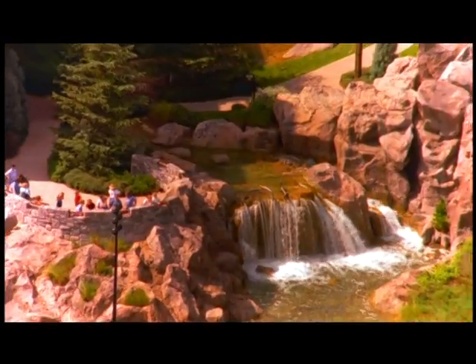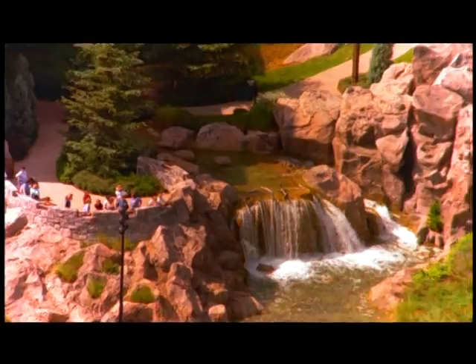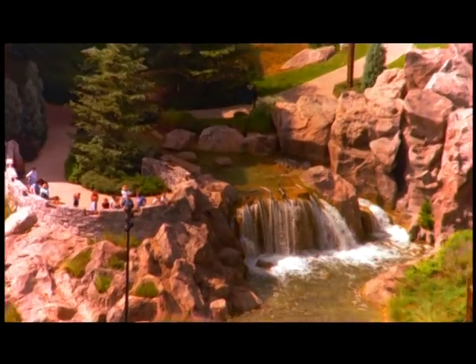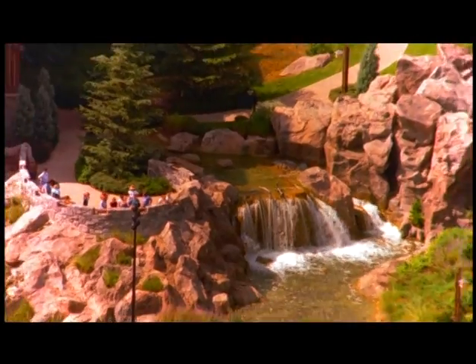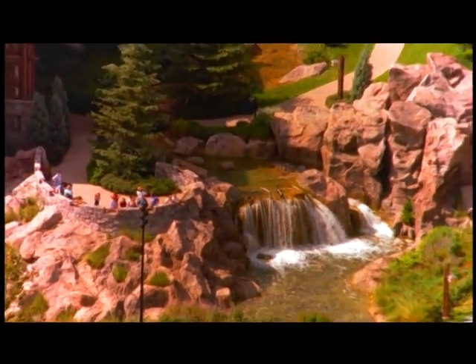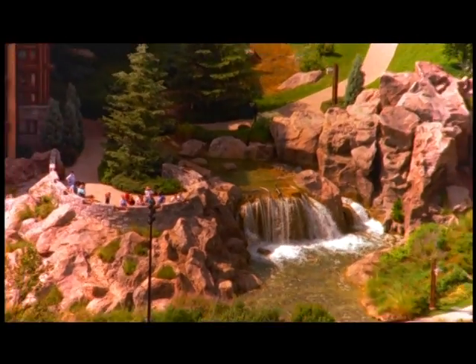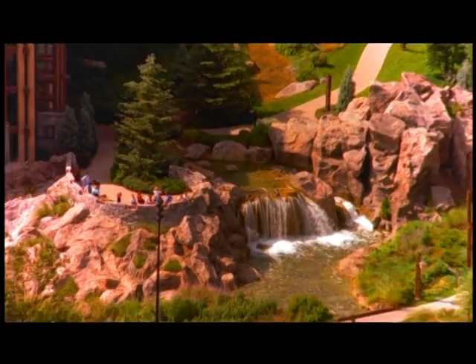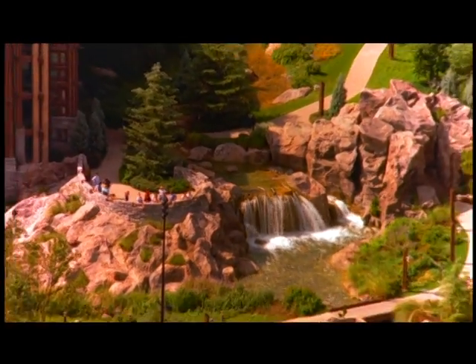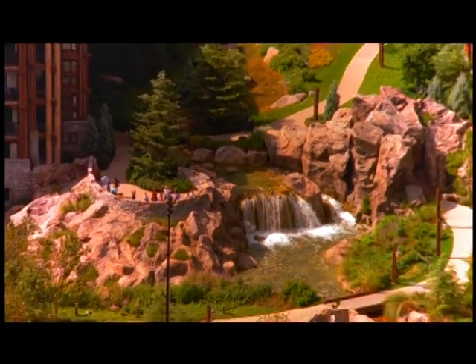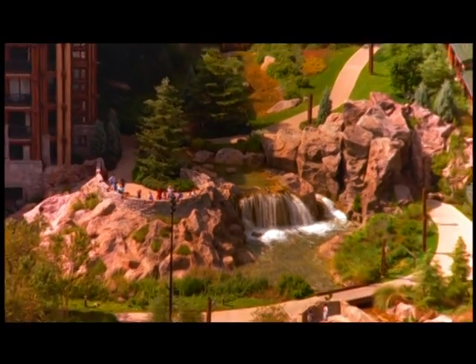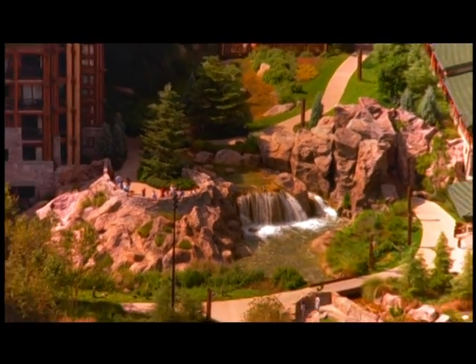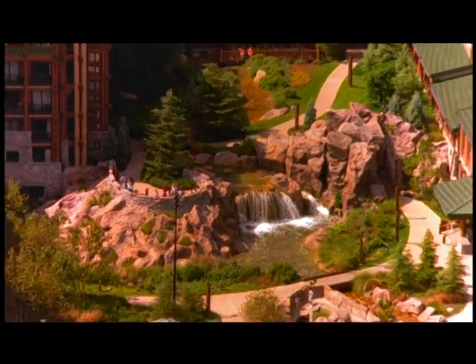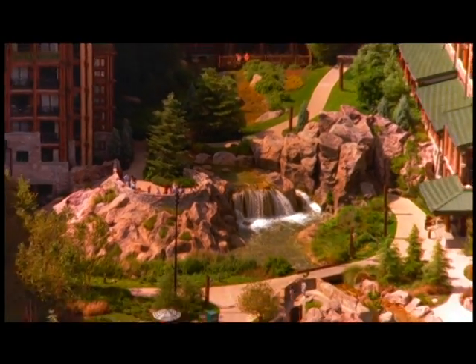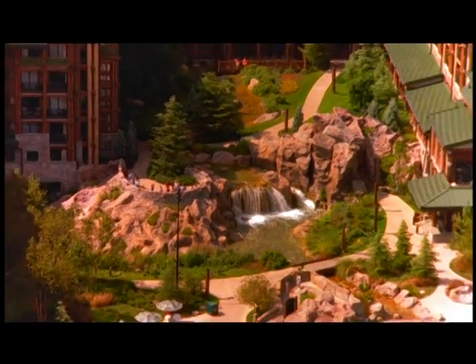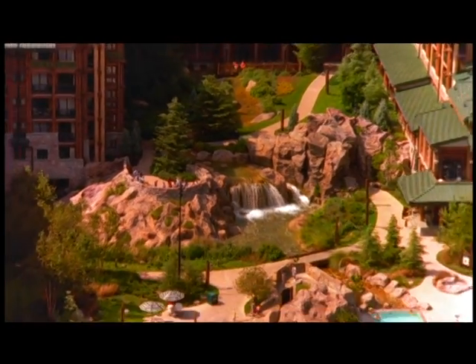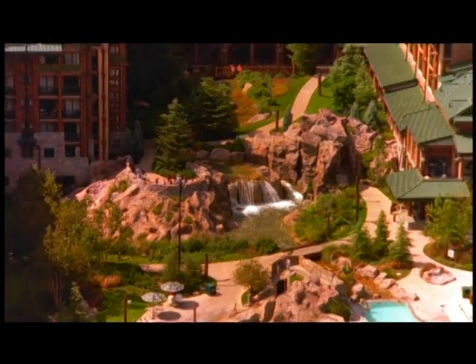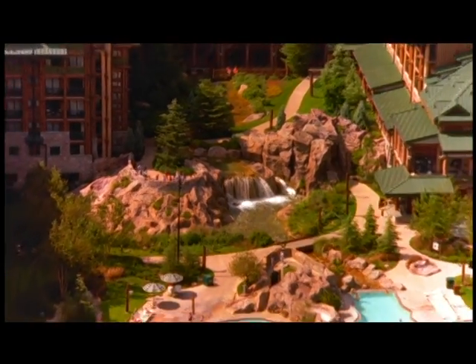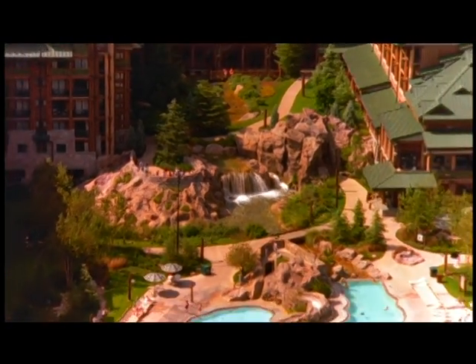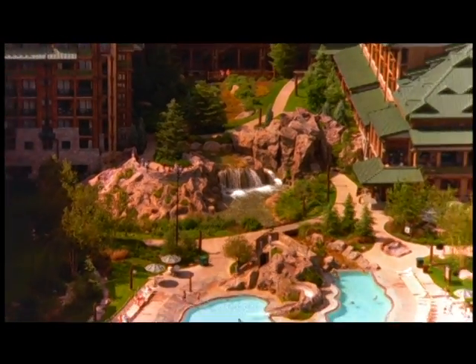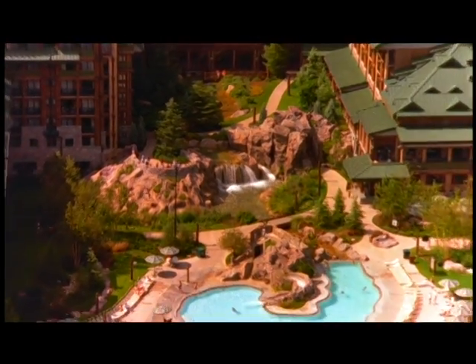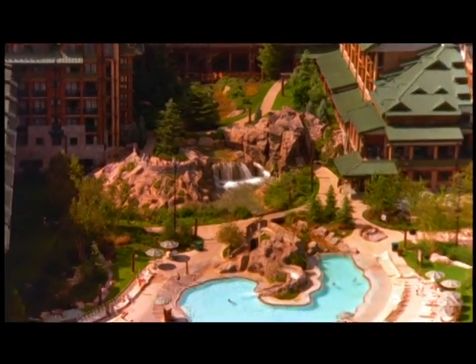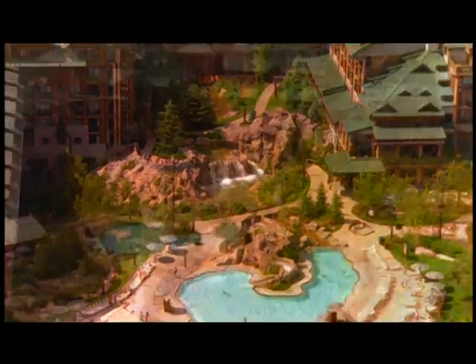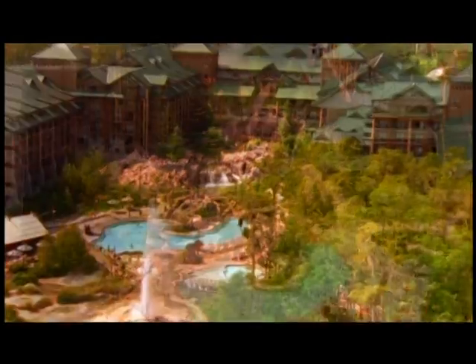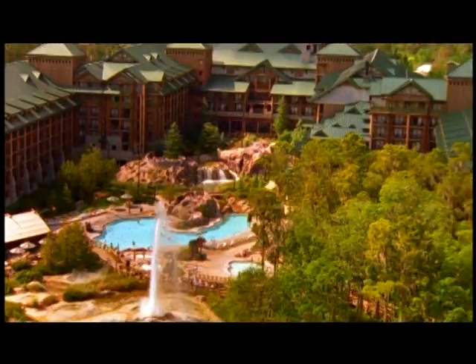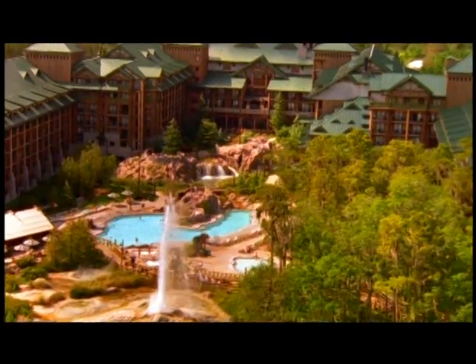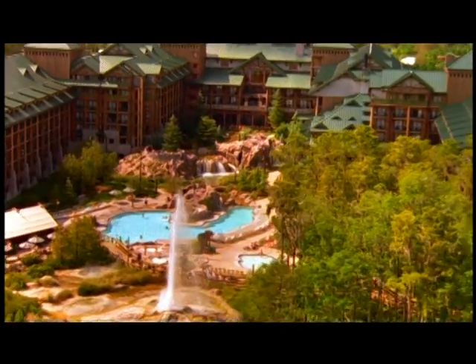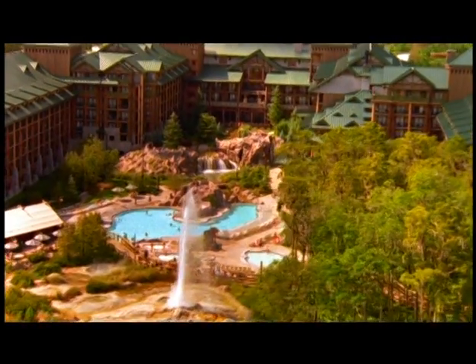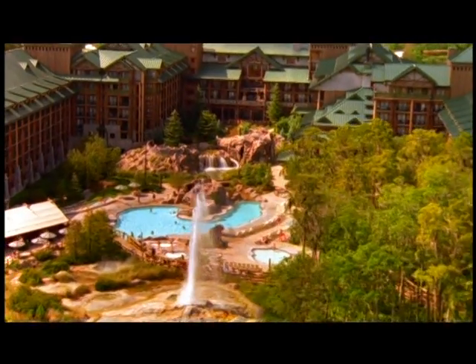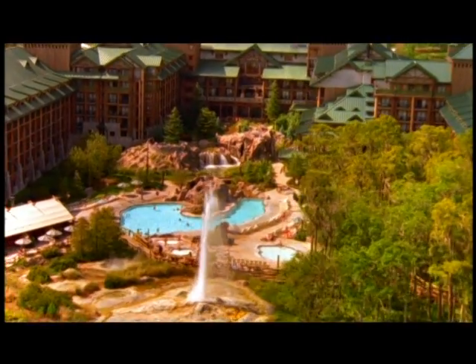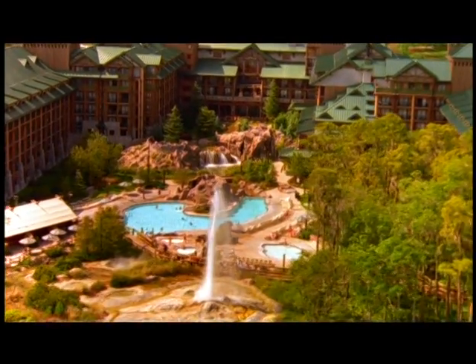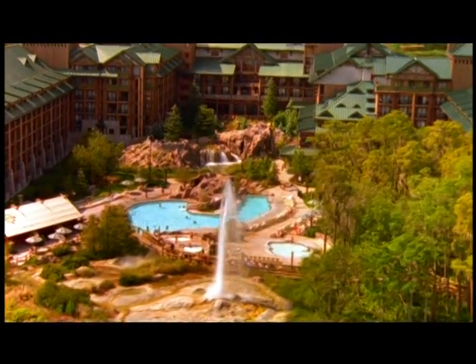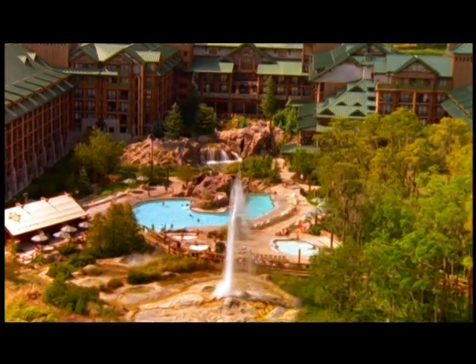When you're ready to play, just follow the winding creek past the waterfall over to this — a free-form swimming pool.